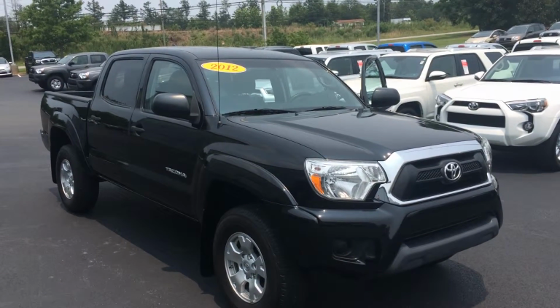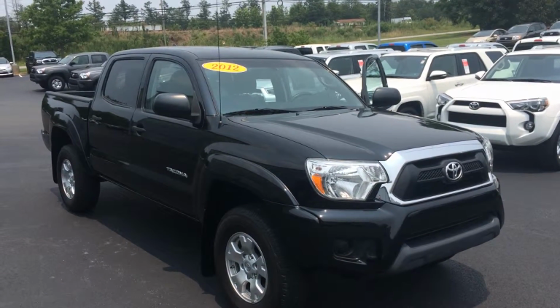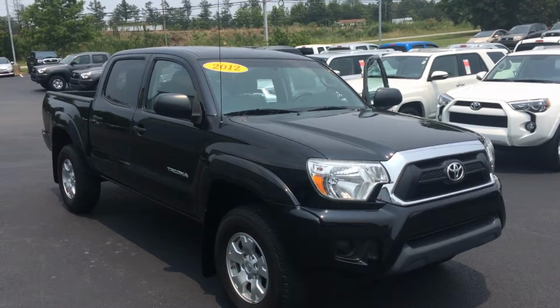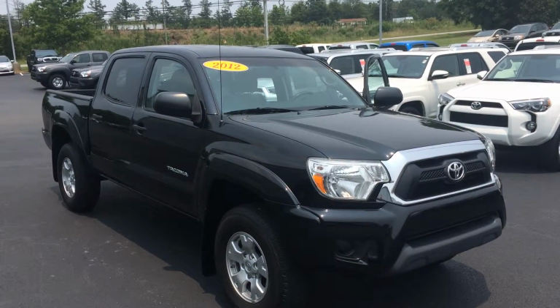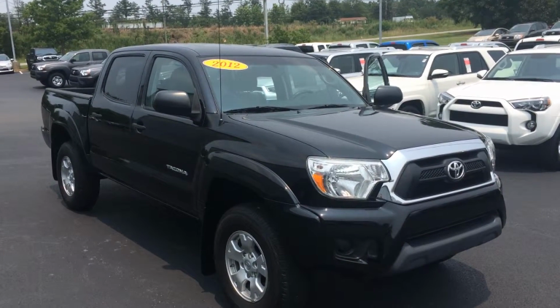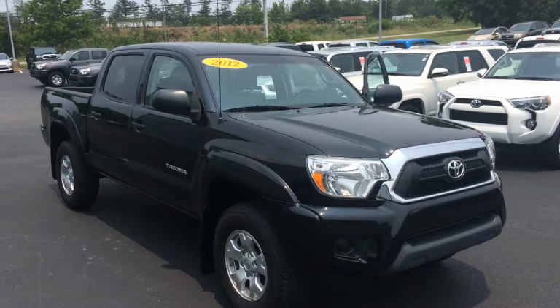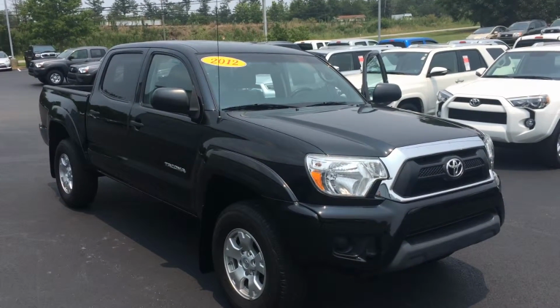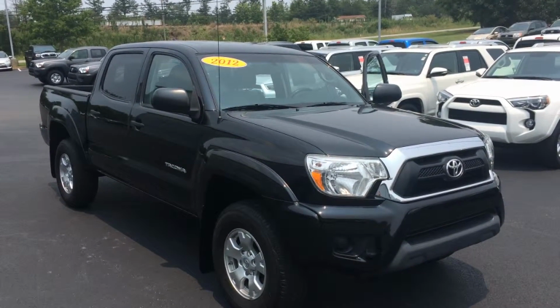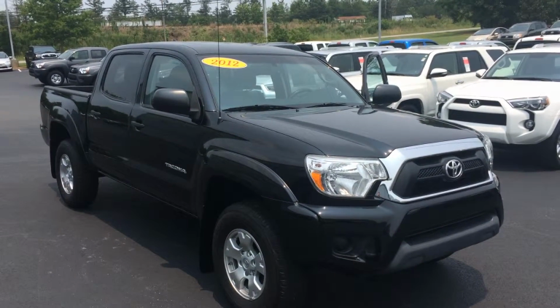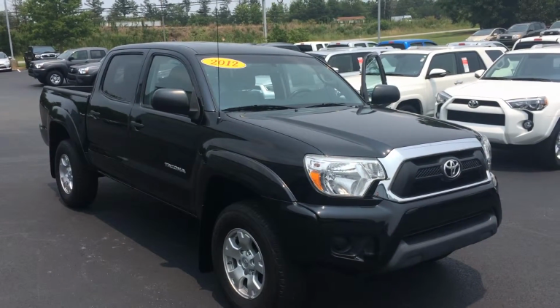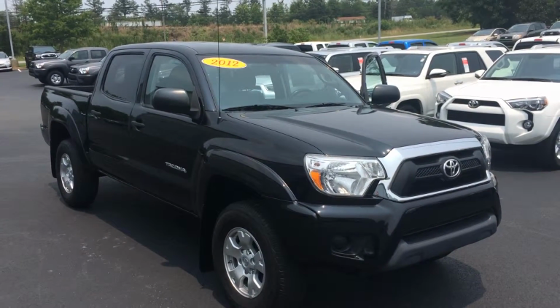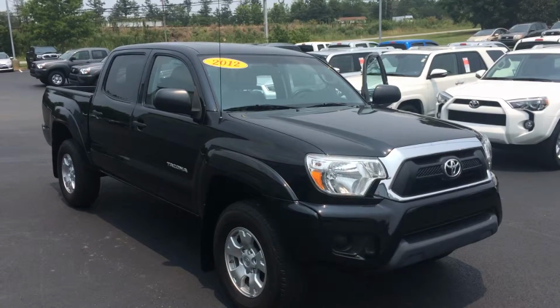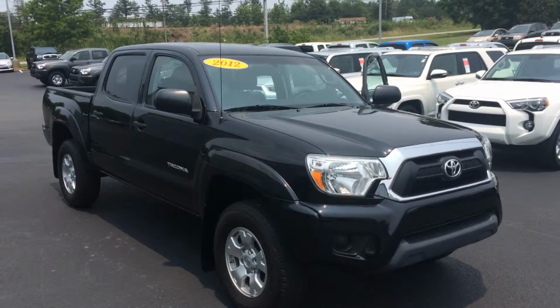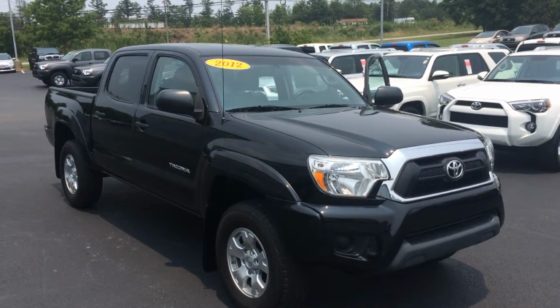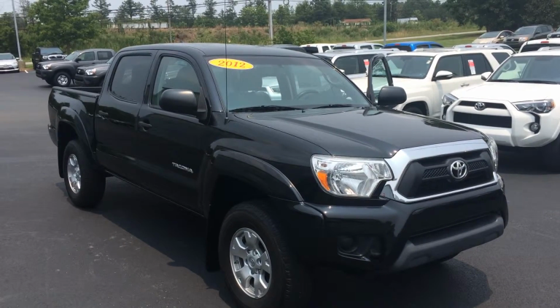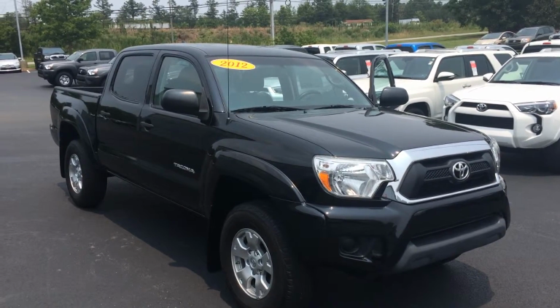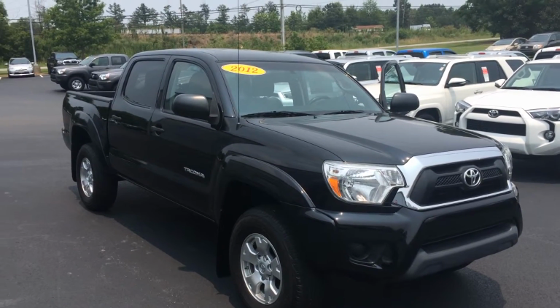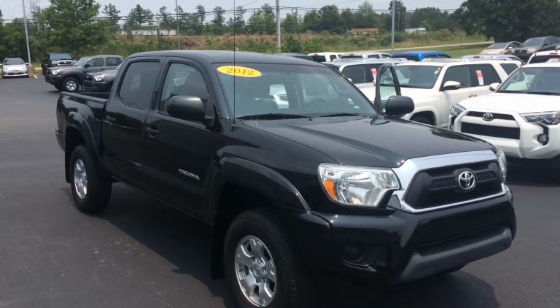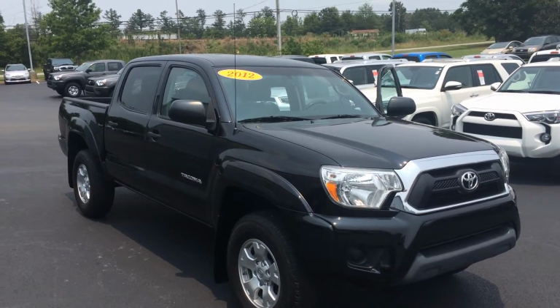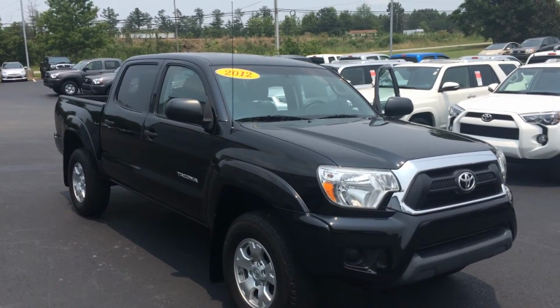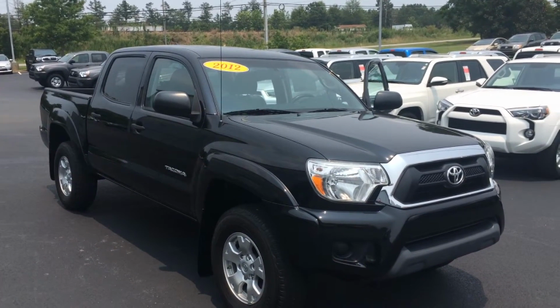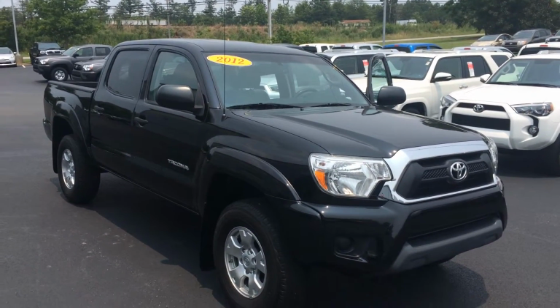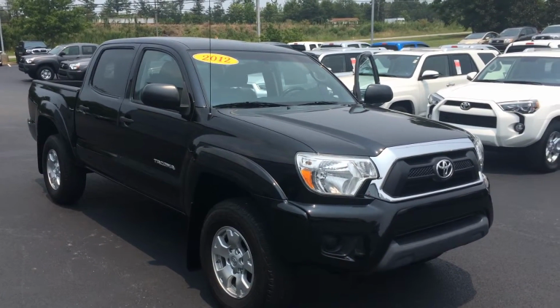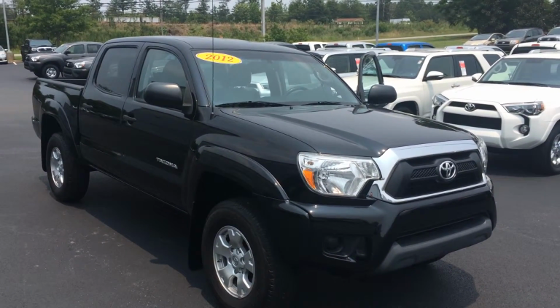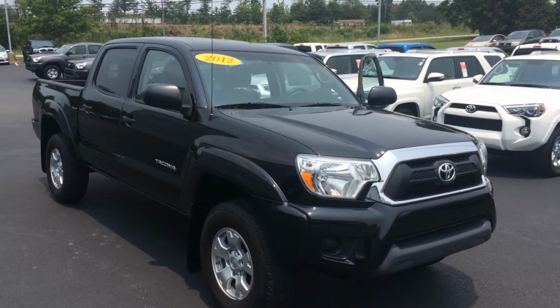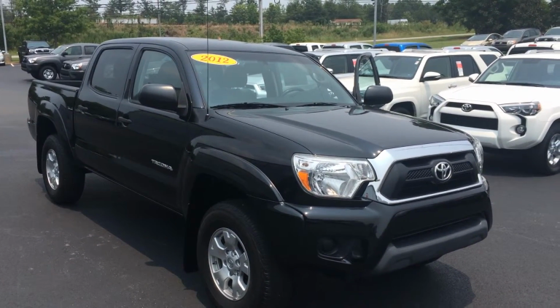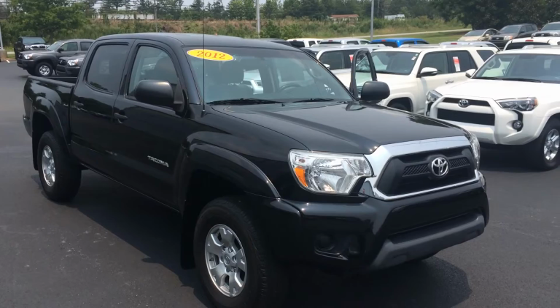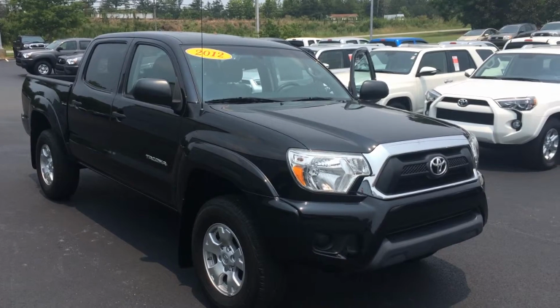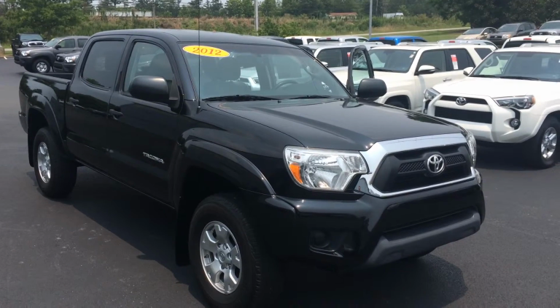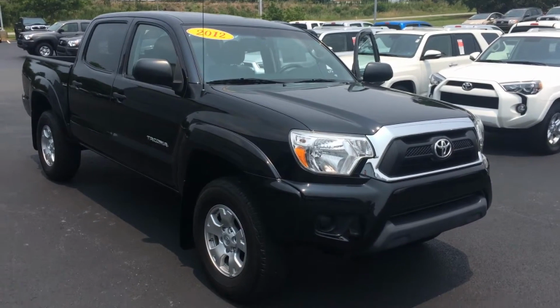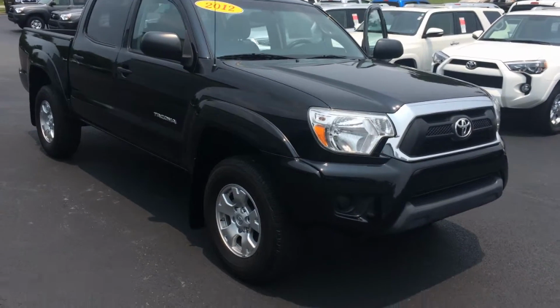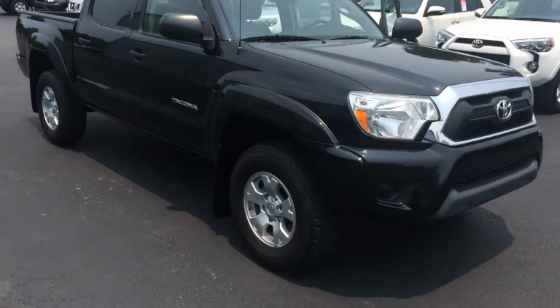Hey Chris, this is Gerald at LaGrange Toyota here with your 2012 Toyota Tacoma. This is a double cab SR5 in black, and let me walk around here and point out some other features for you.